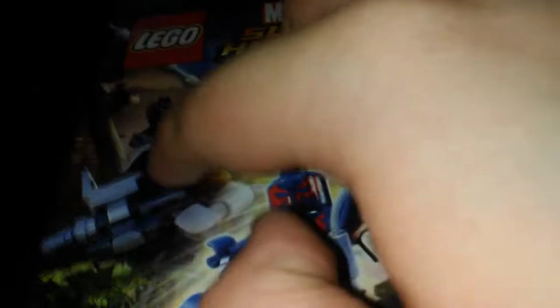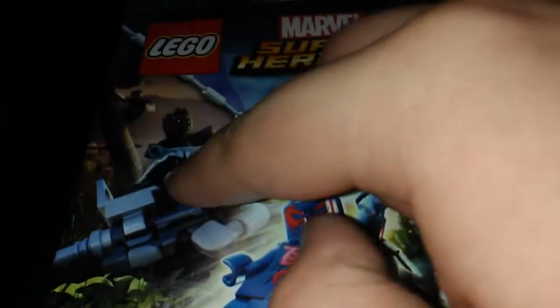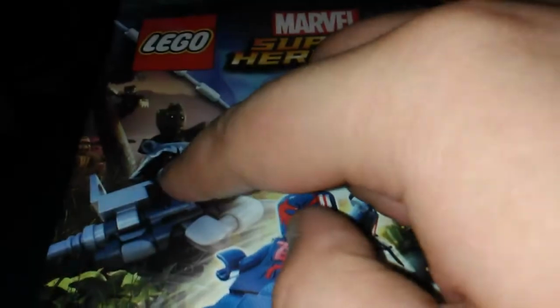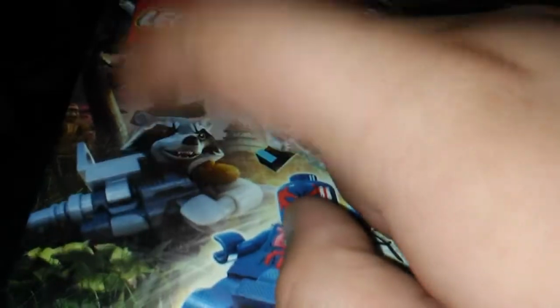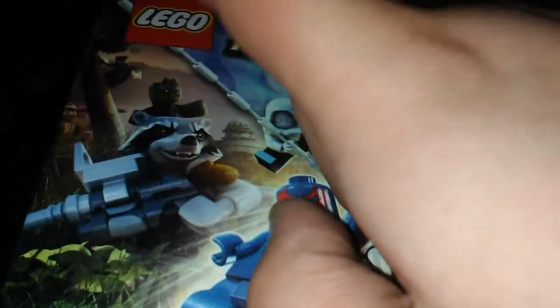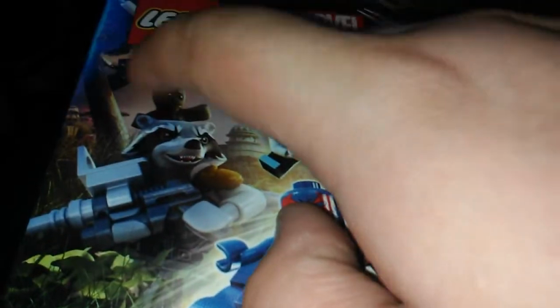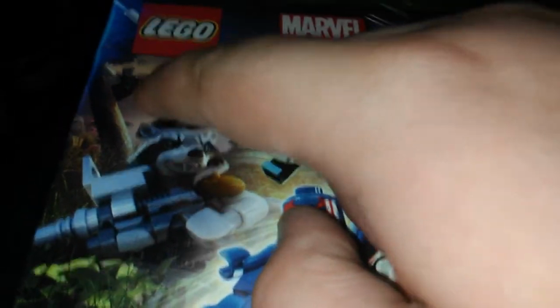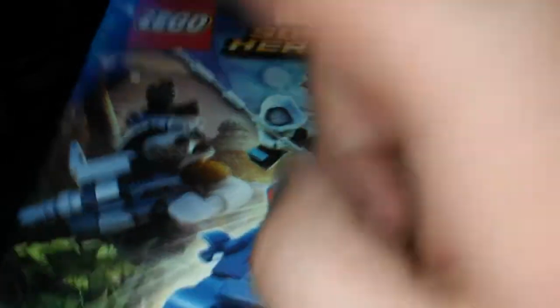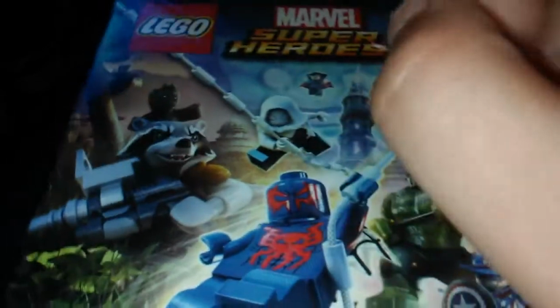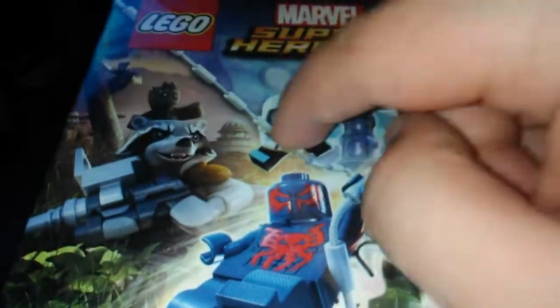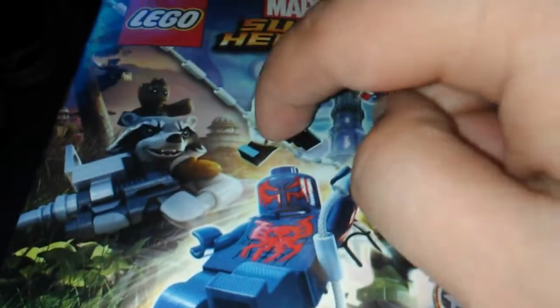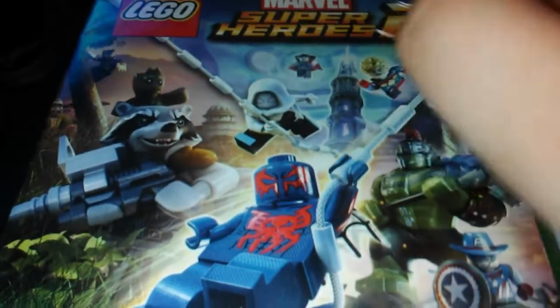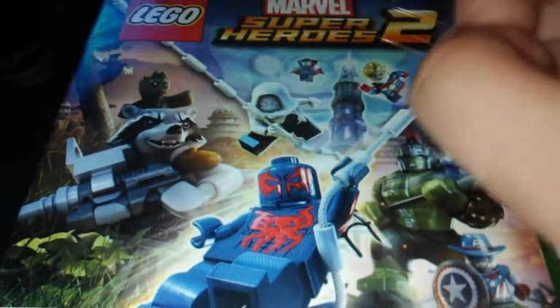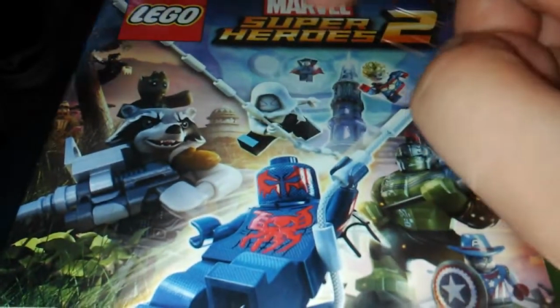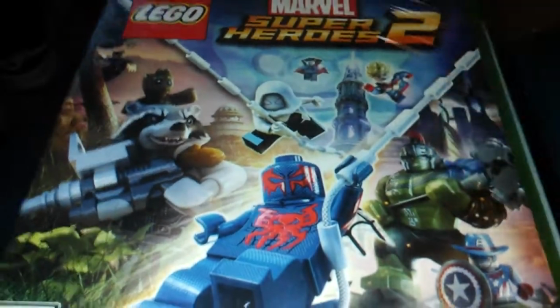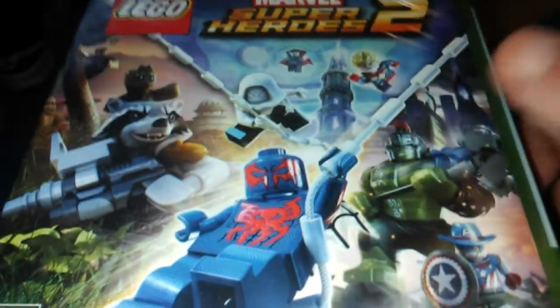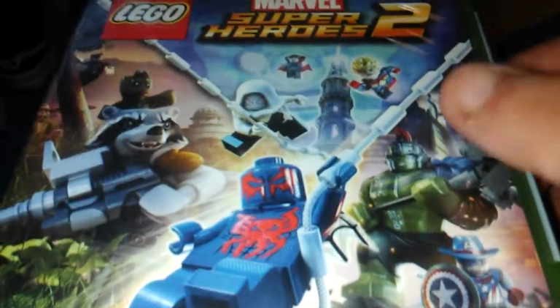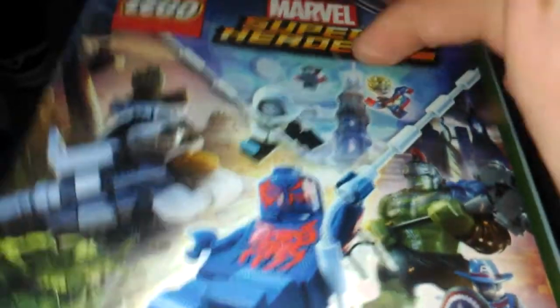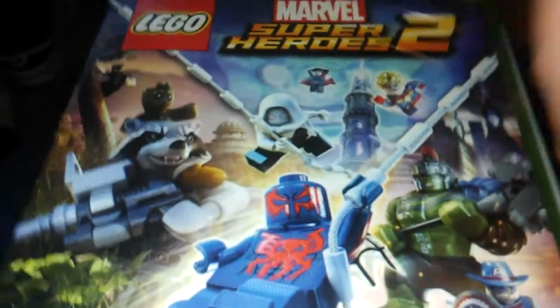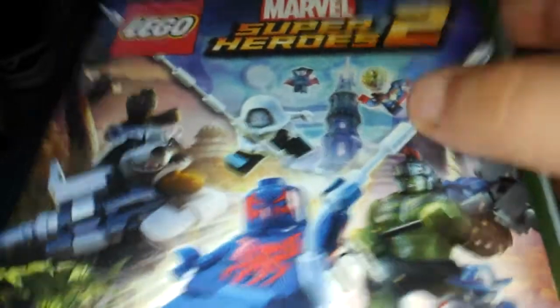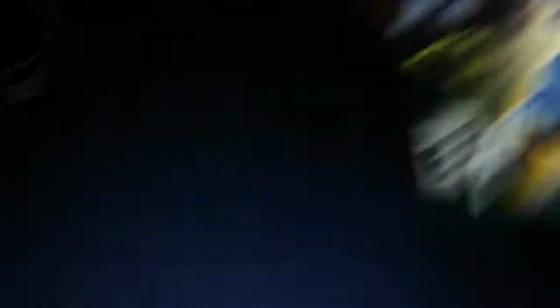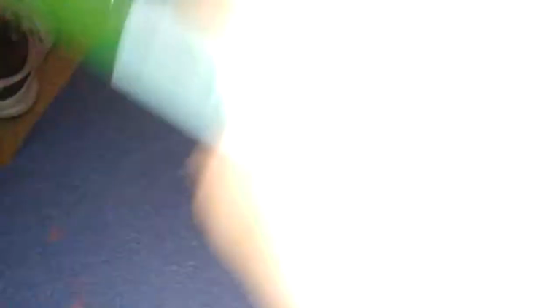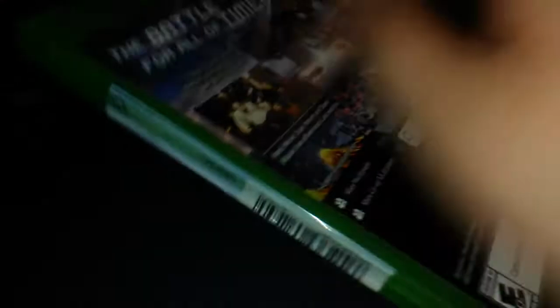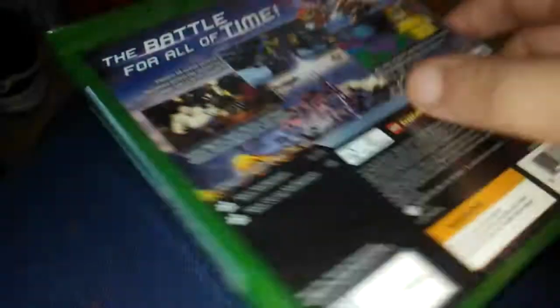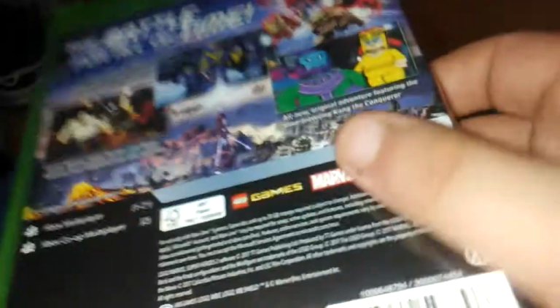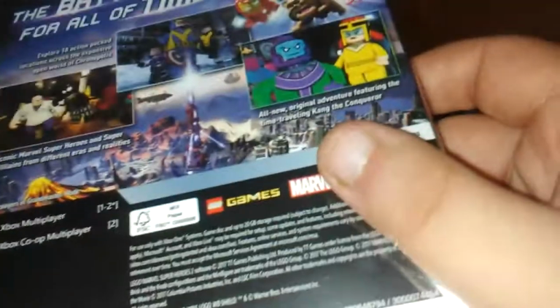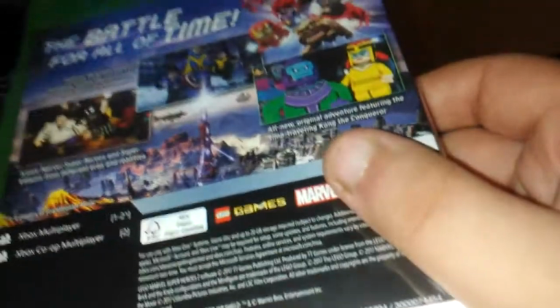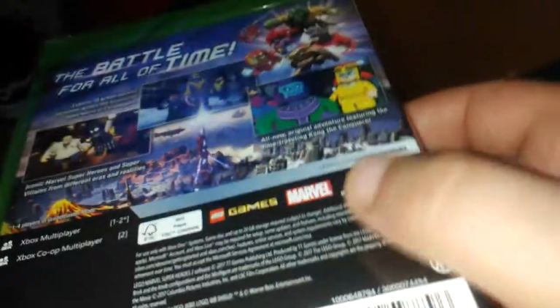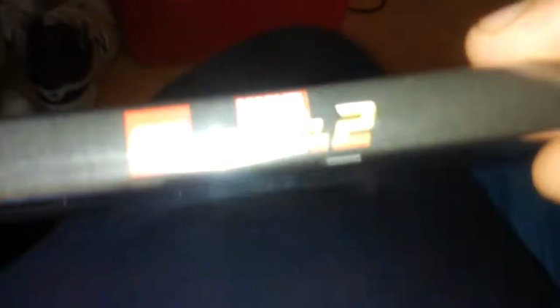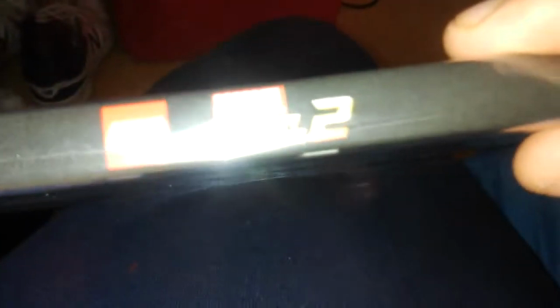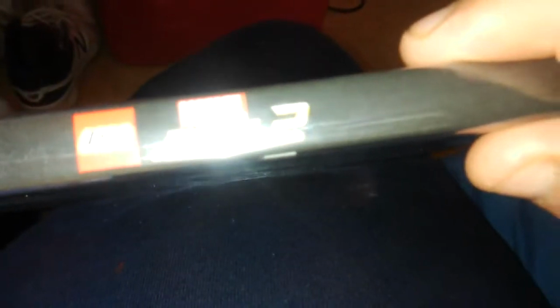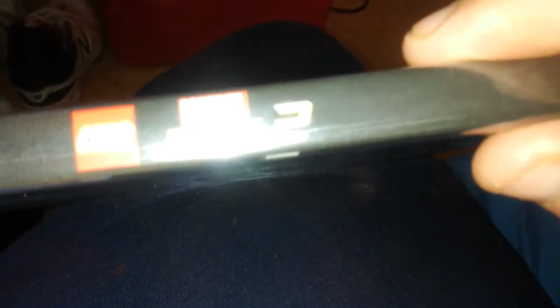We've also got Spider-Man 2099, Rocket, Groot, Grin, and Doctor Strange. There's the cover and there's the spine.